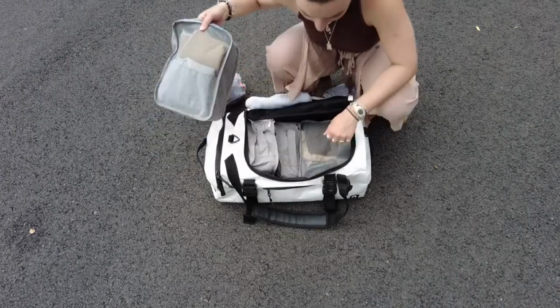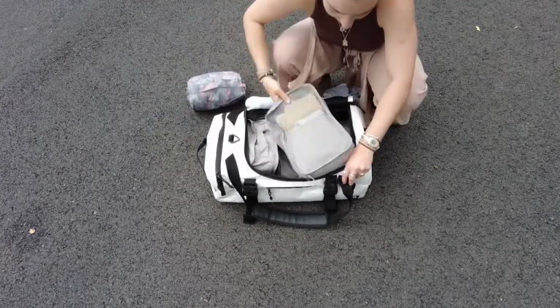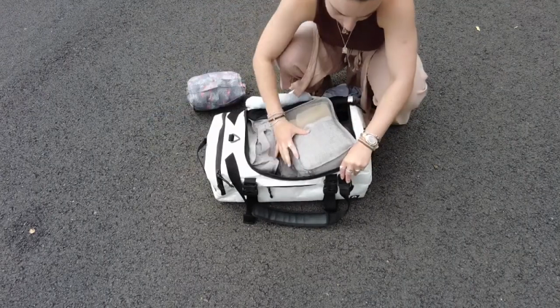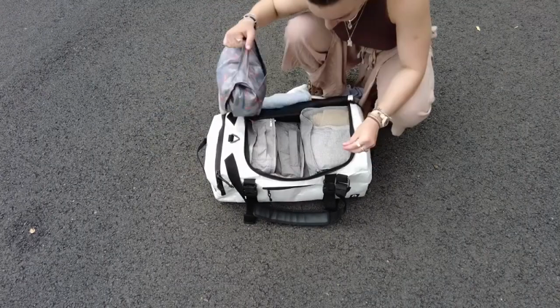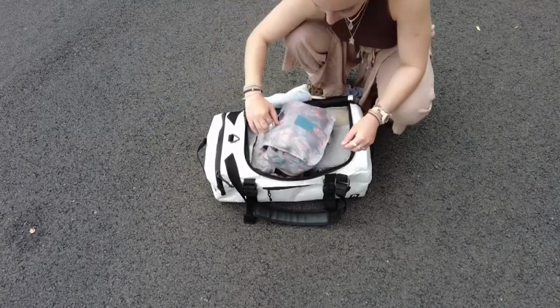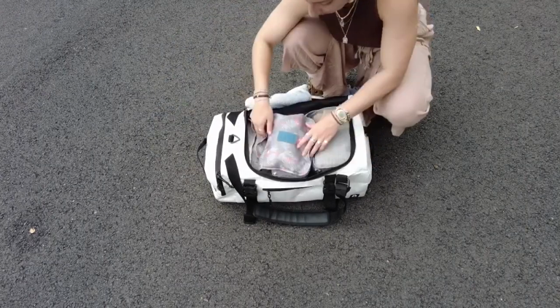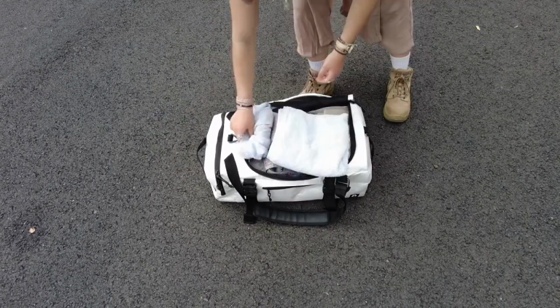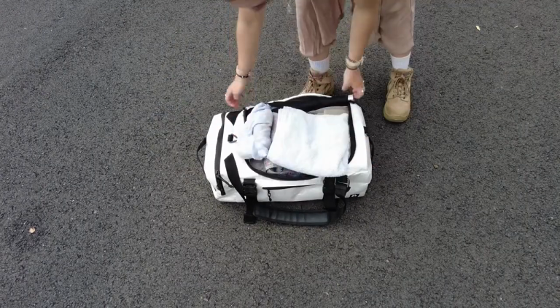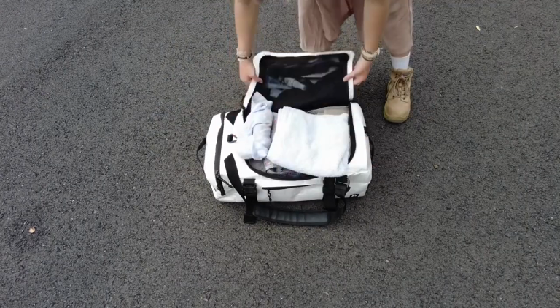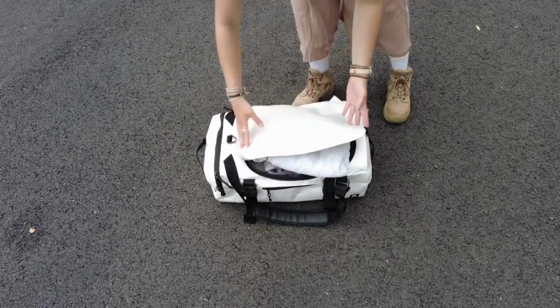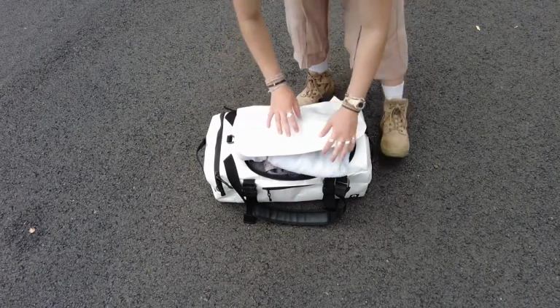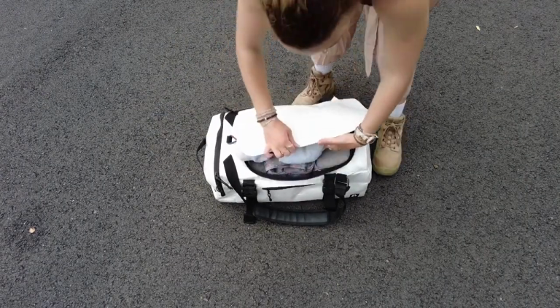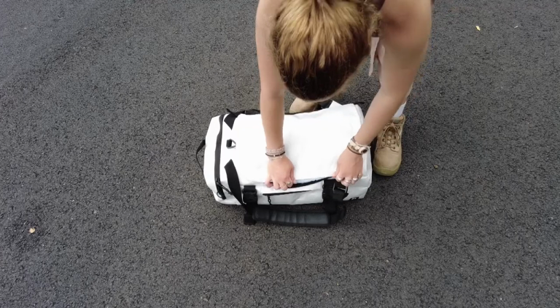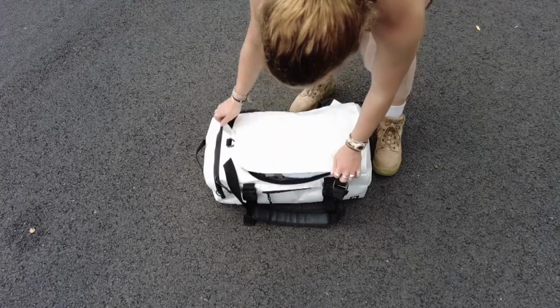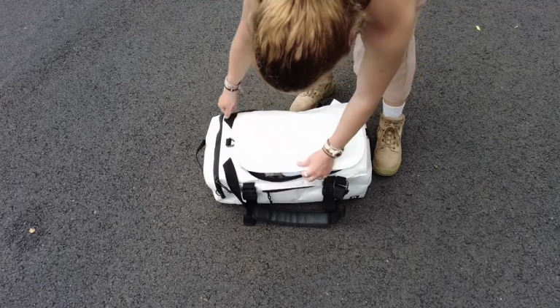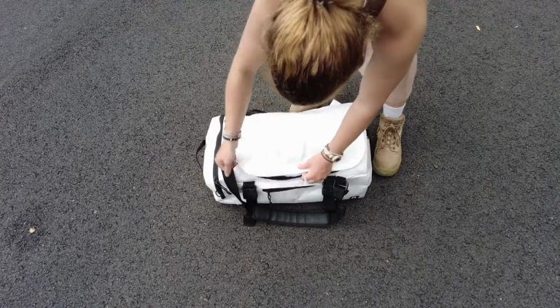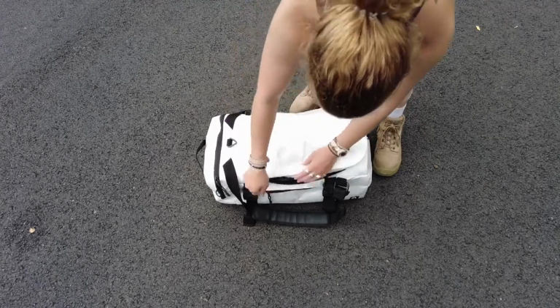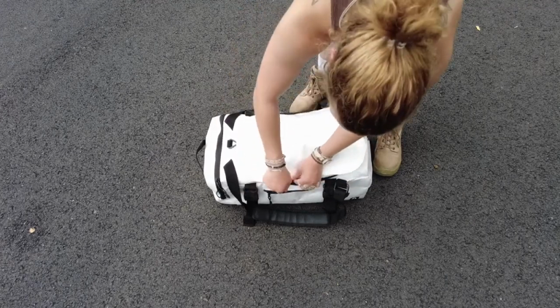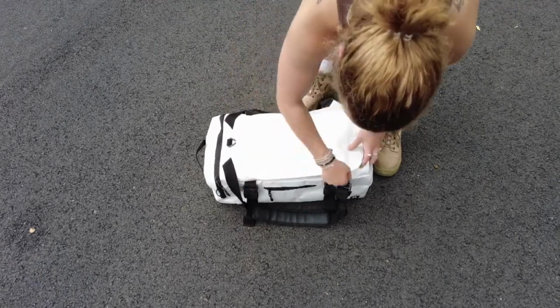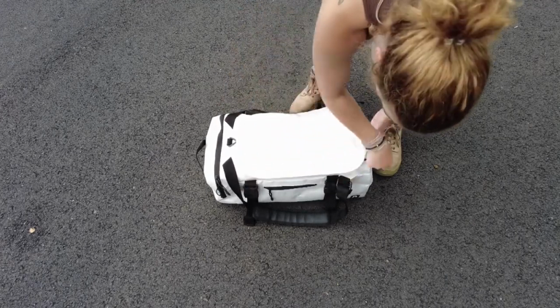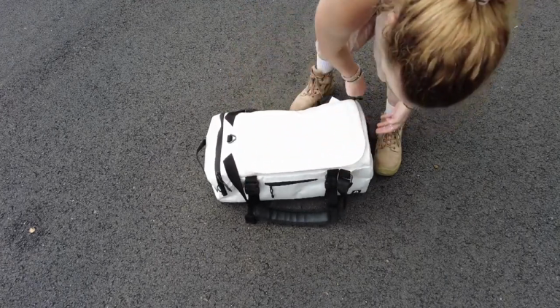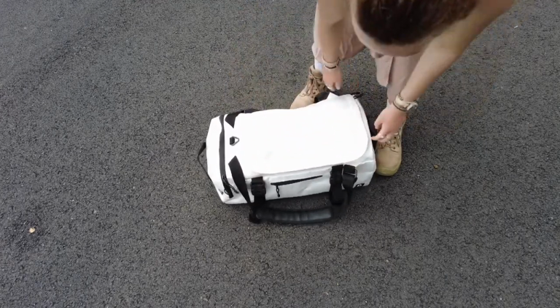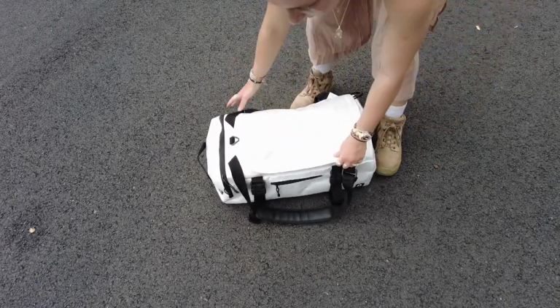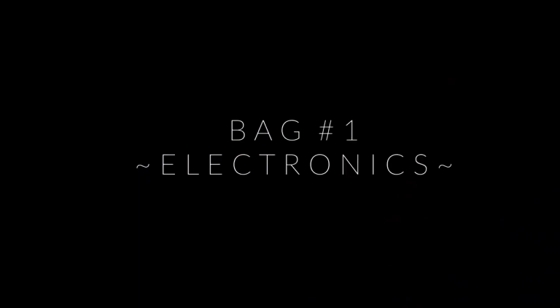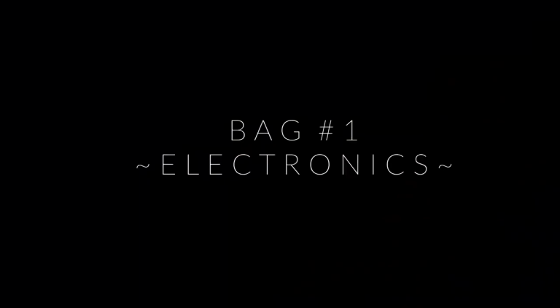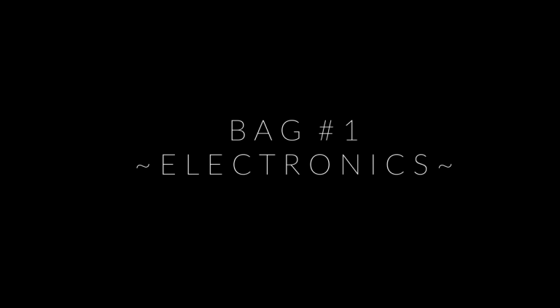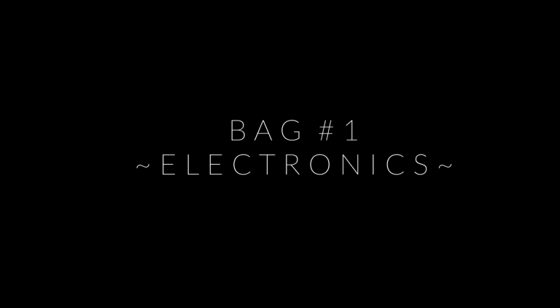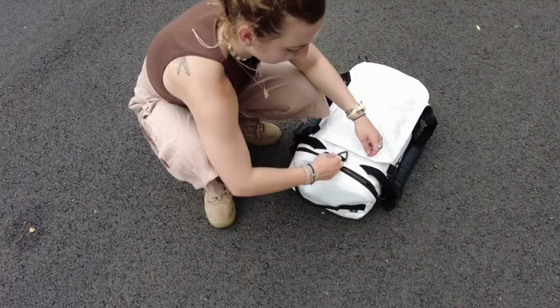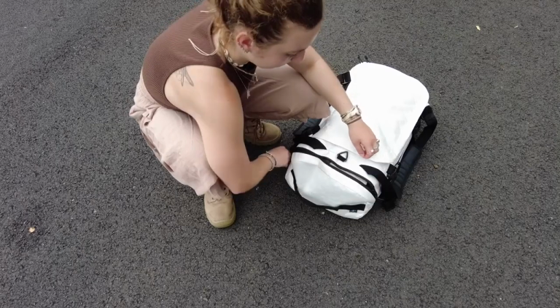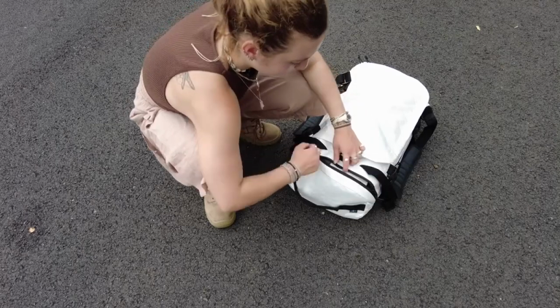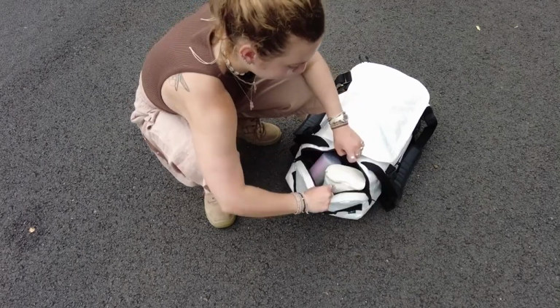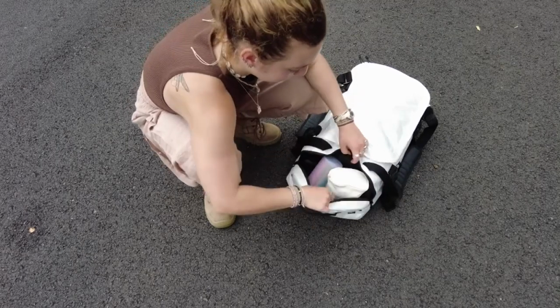I put all of my dirty laundry in a little laundry bag kept in the pocket inside the lid of the duffel bag. So that's all of my clothes.